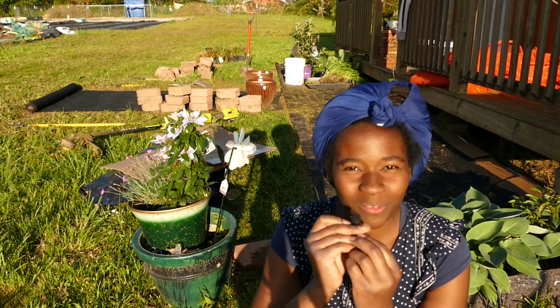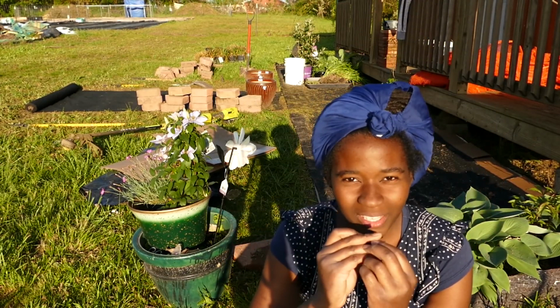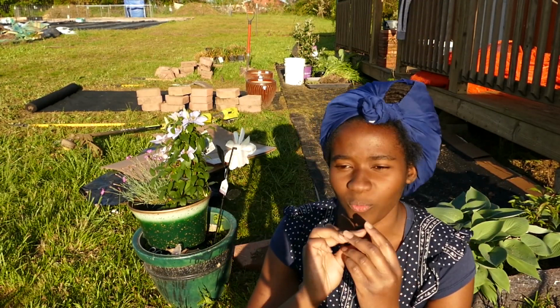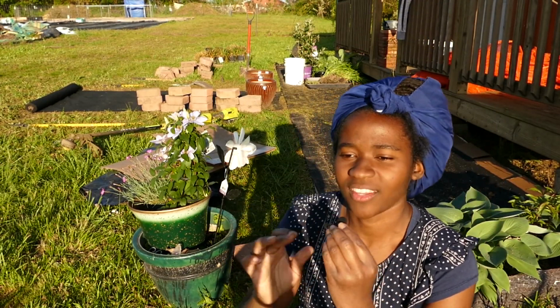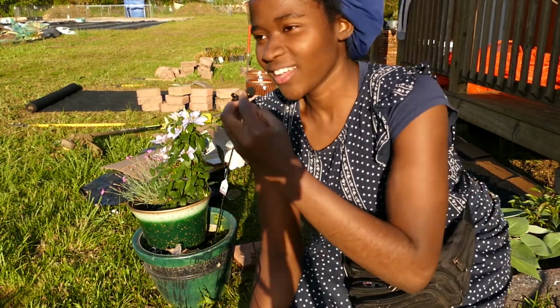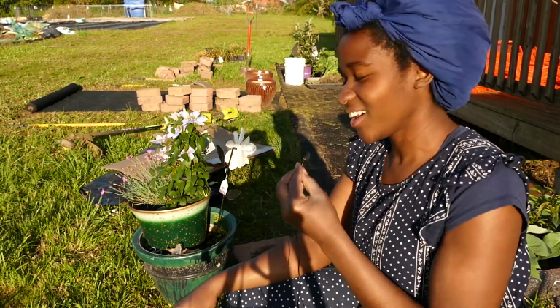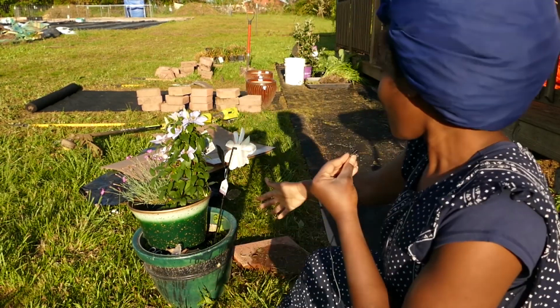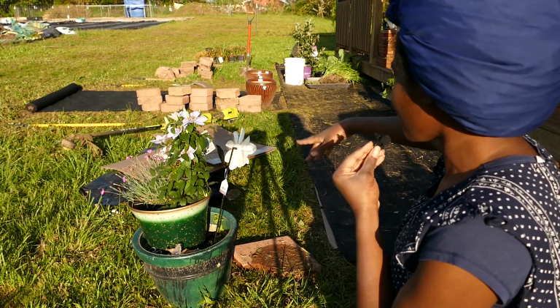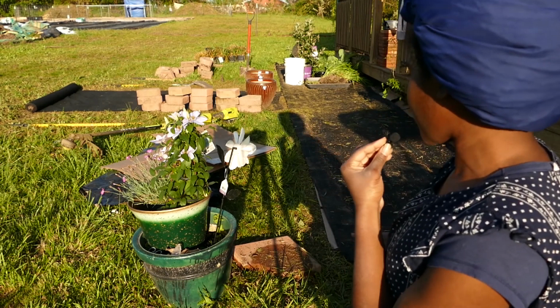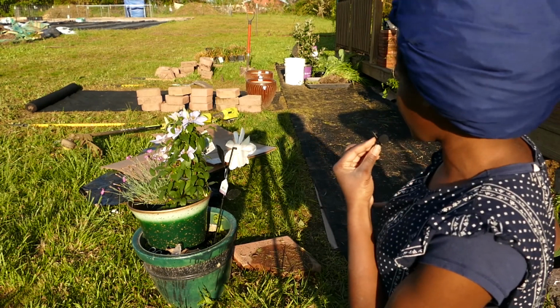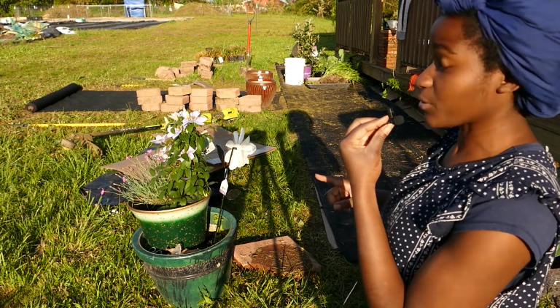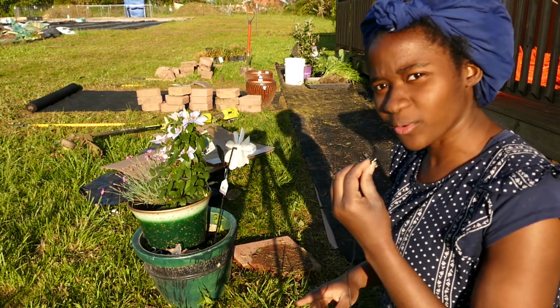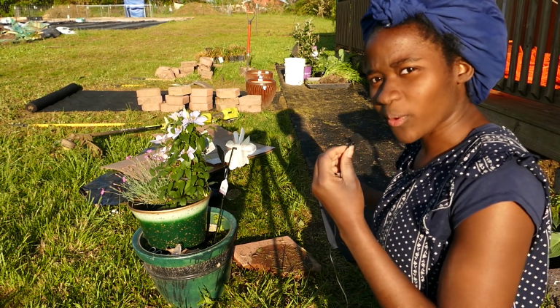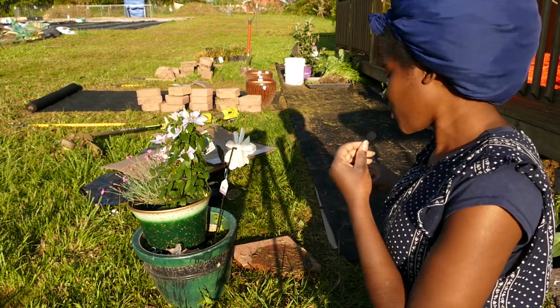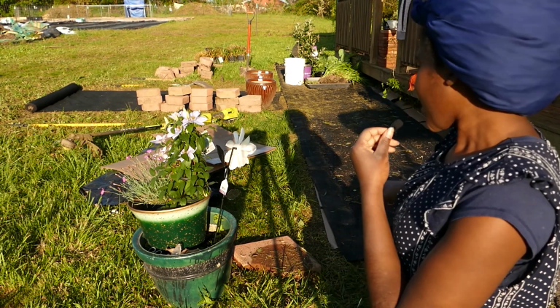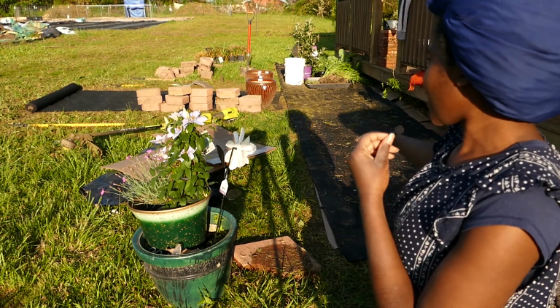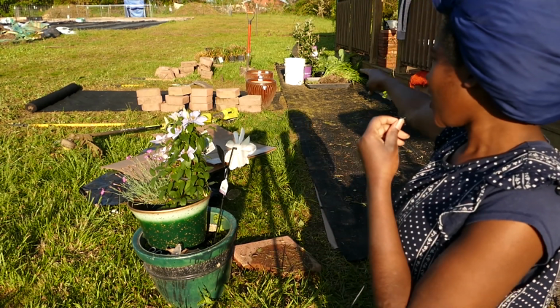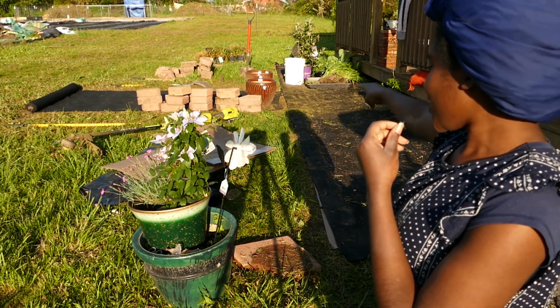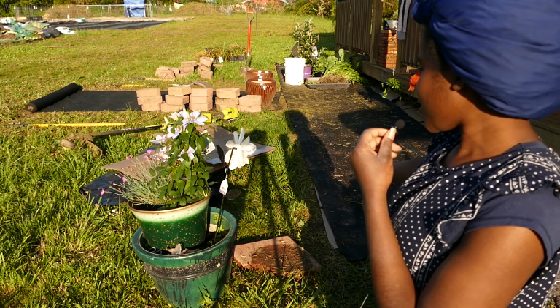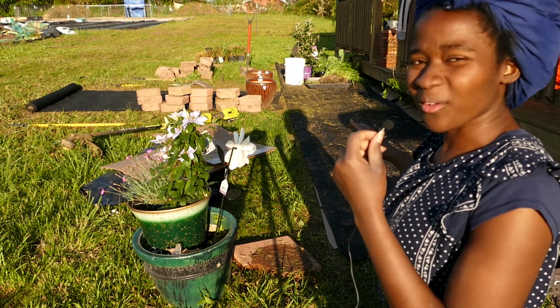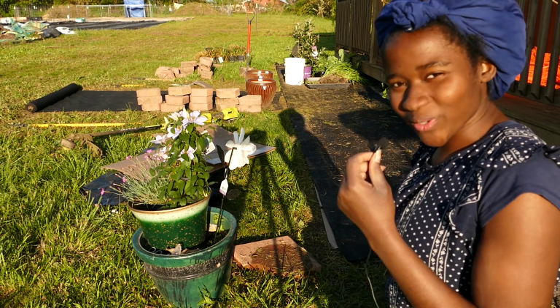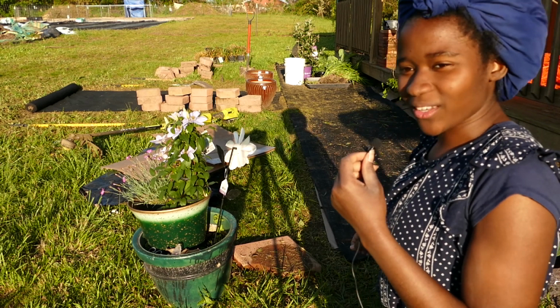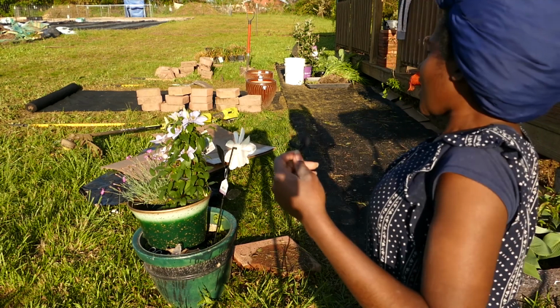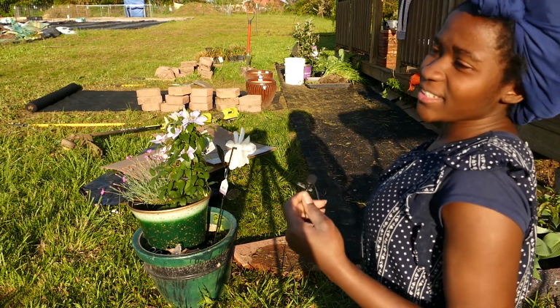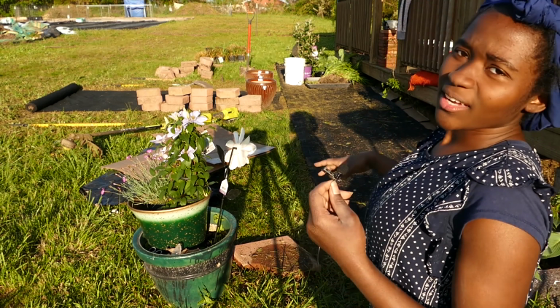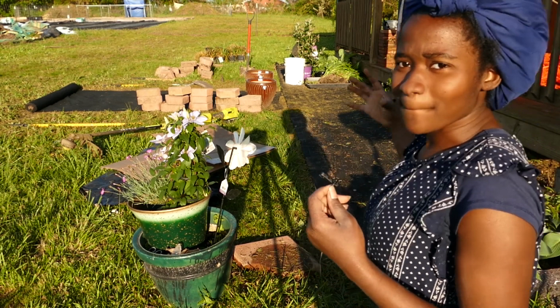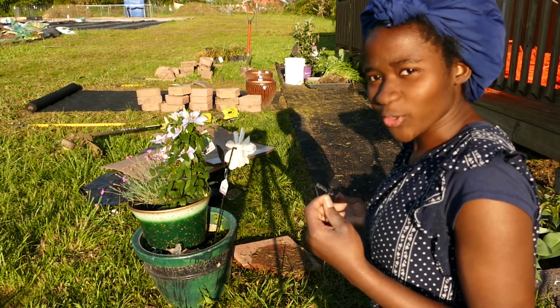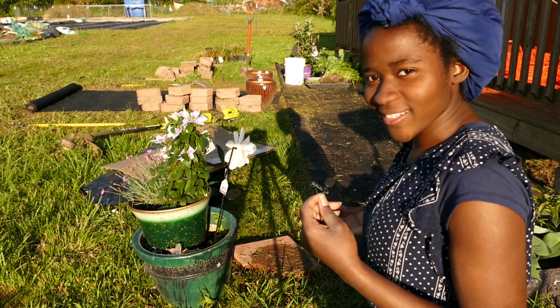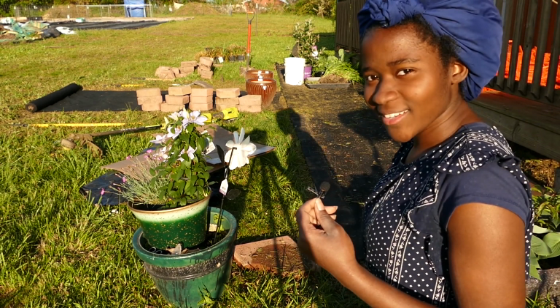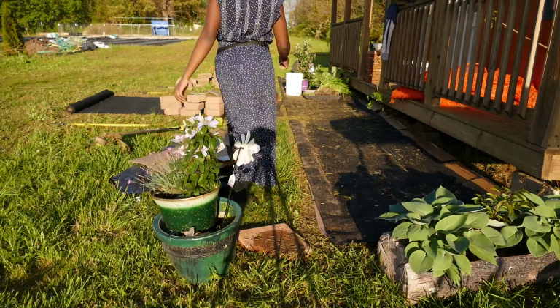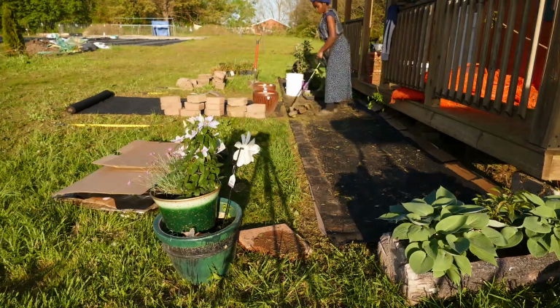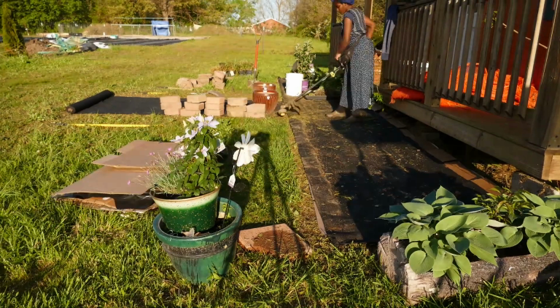Anyway, what I was explaining to you was all this stuff was in the way so you couldn't really see what I was about to do. What I'm going to be doing is edging this stuff down really, really low and planting monkey grass. Let's get started.